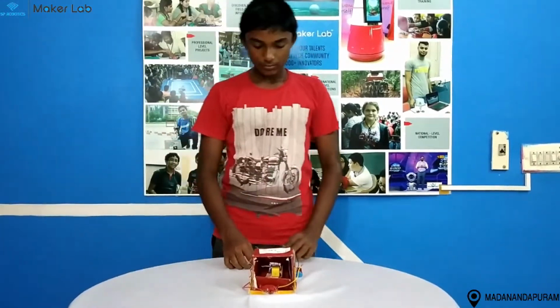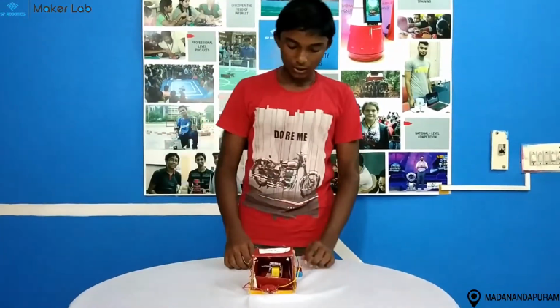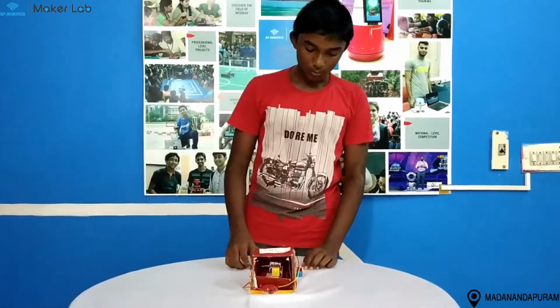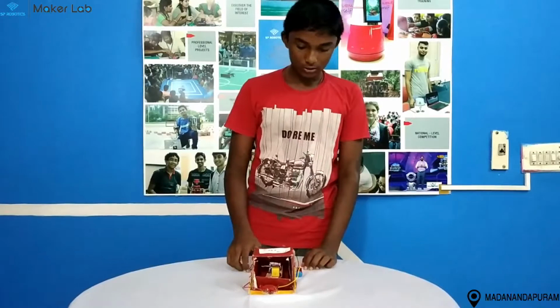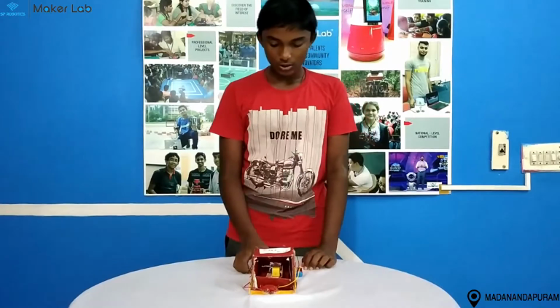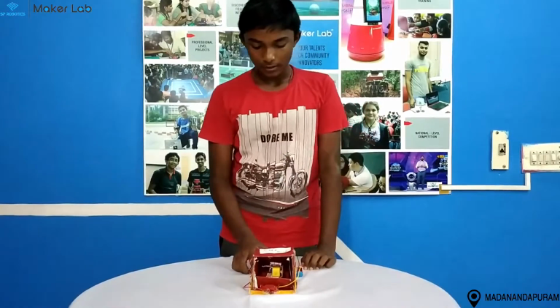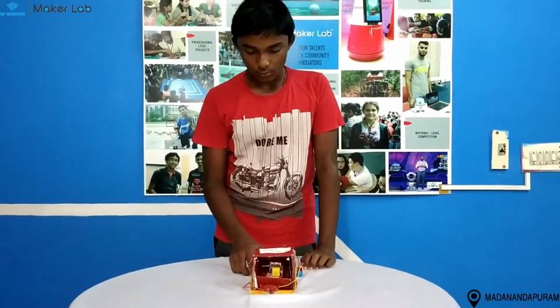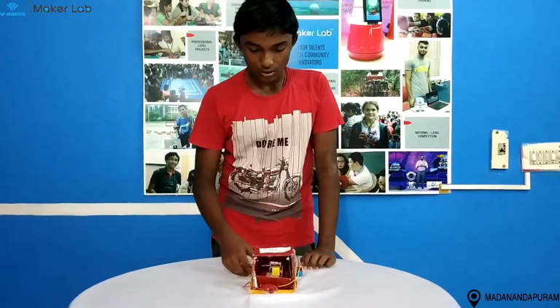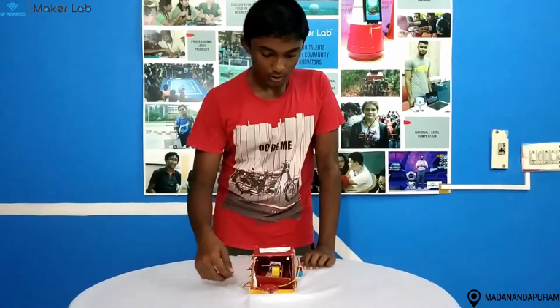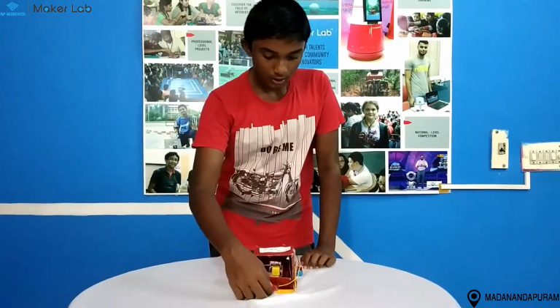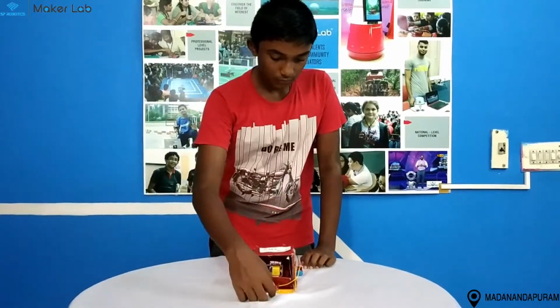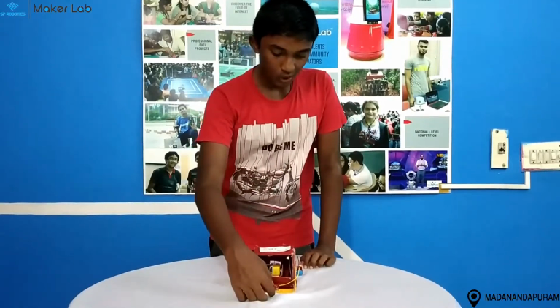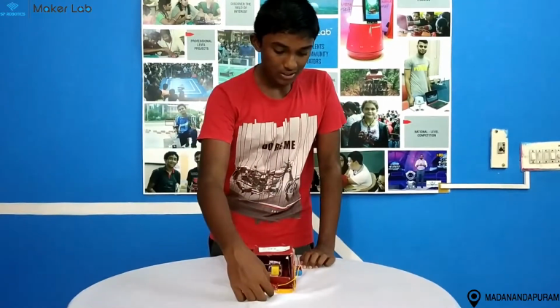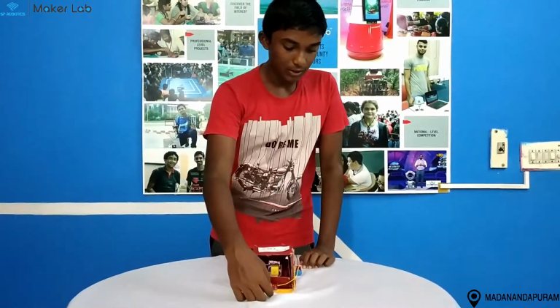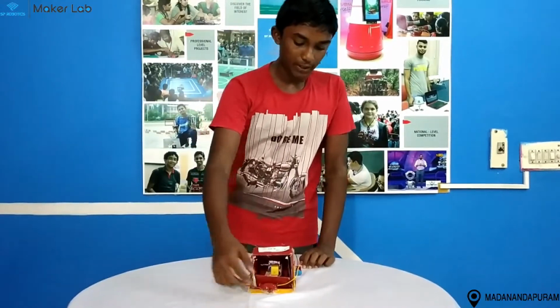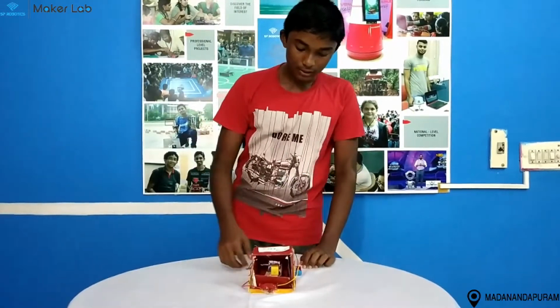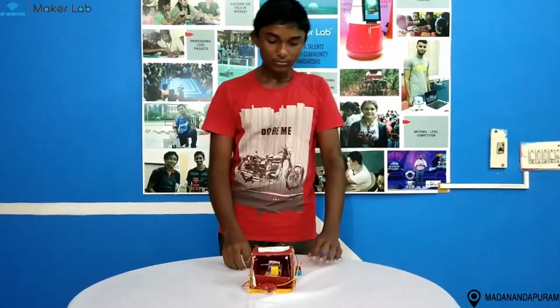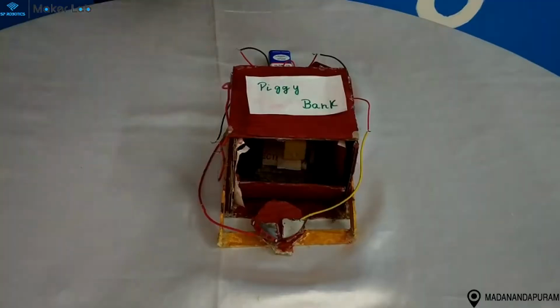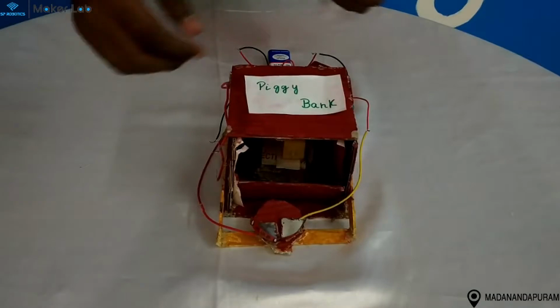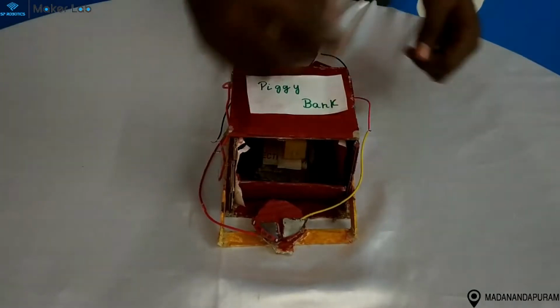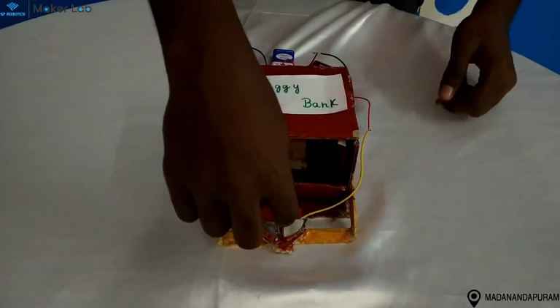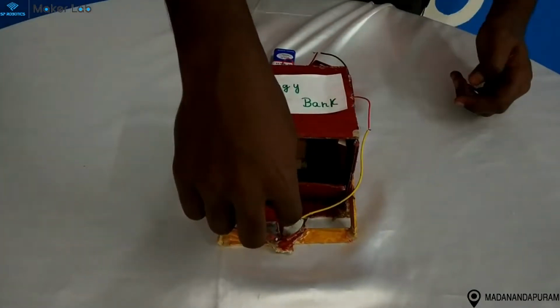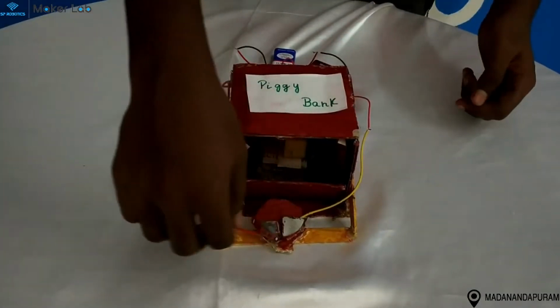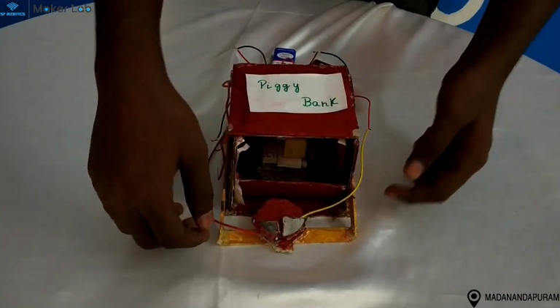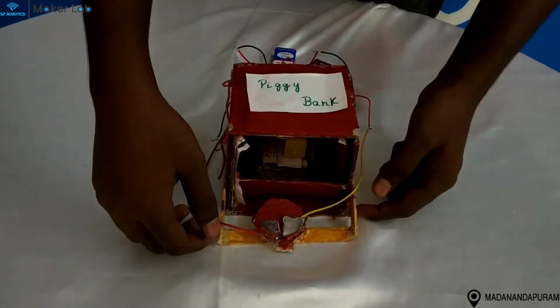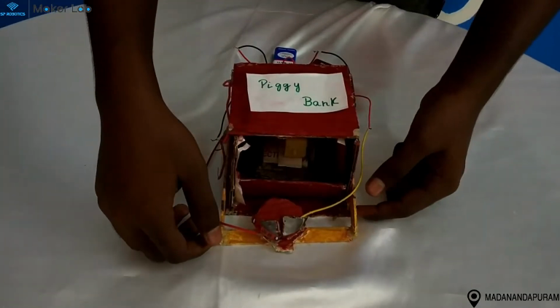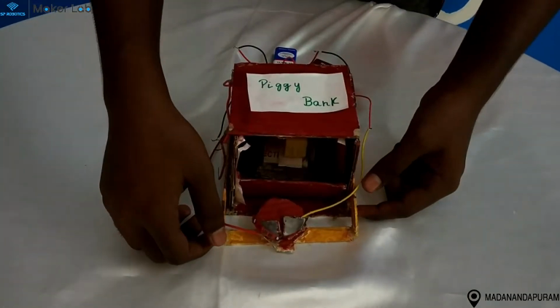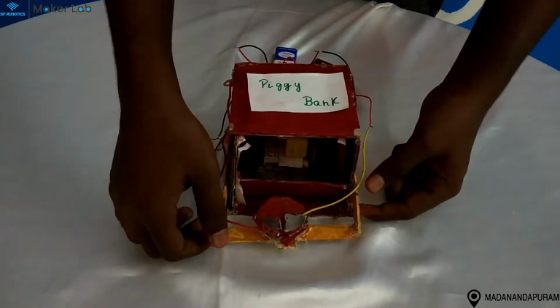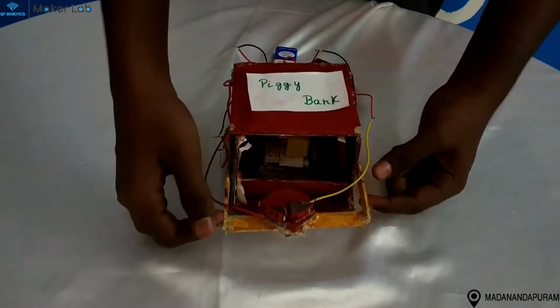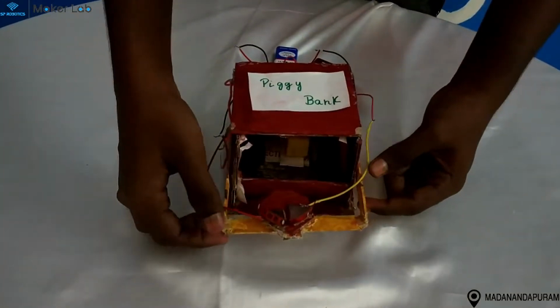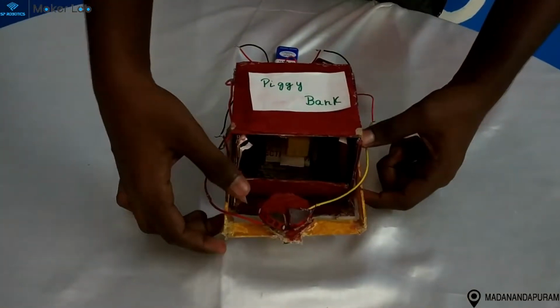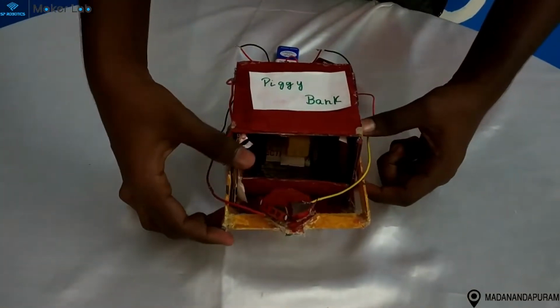The components used are motors, a few wires, and a plate. When I place the coin here, the motor runs, pulling the strip up.